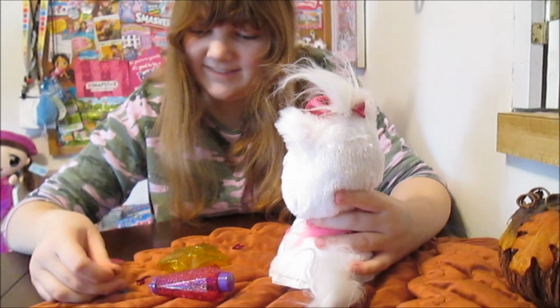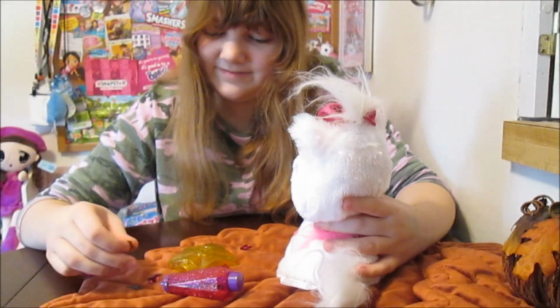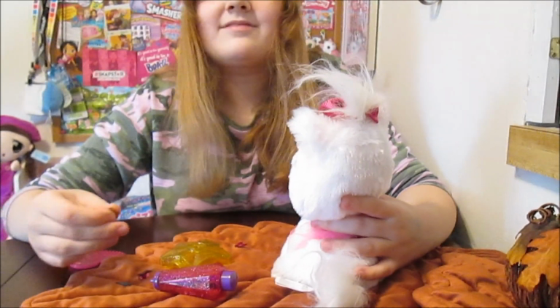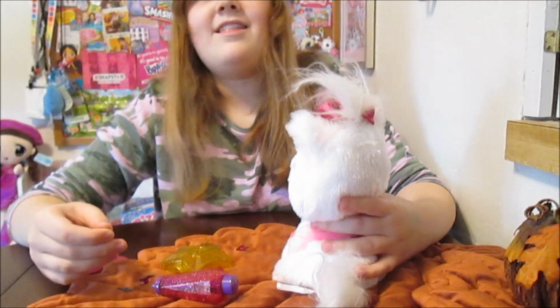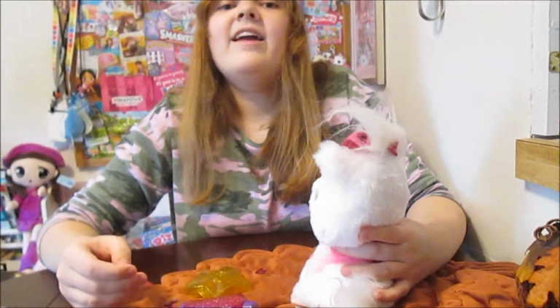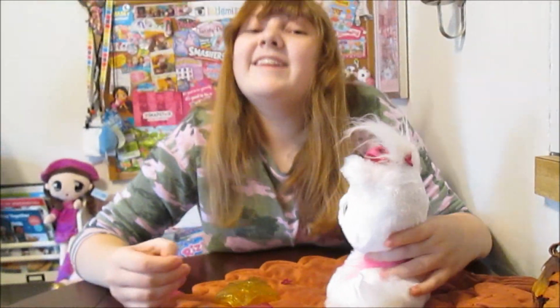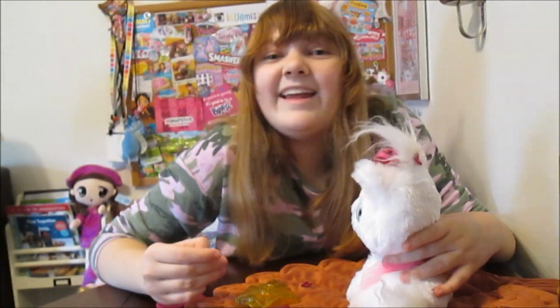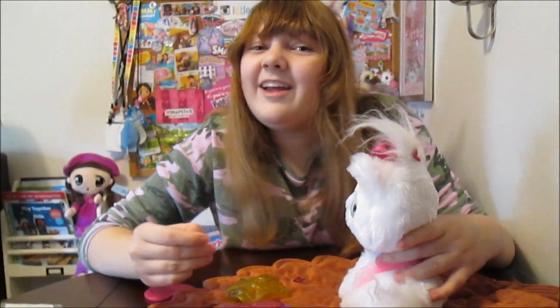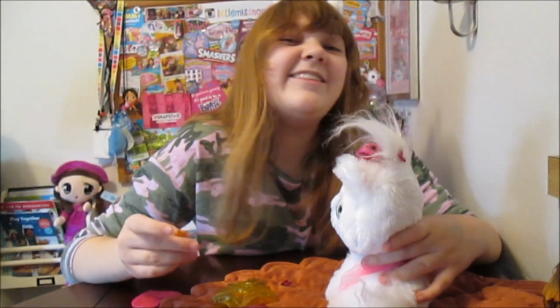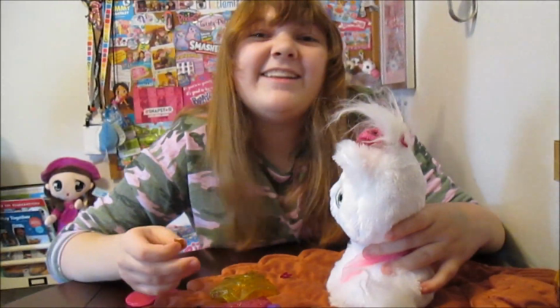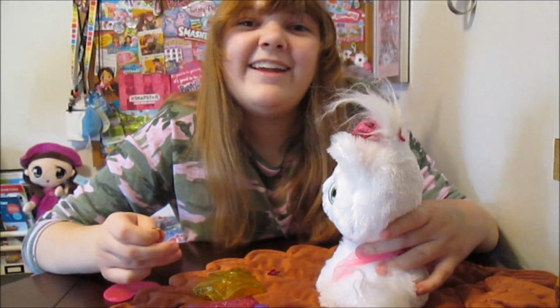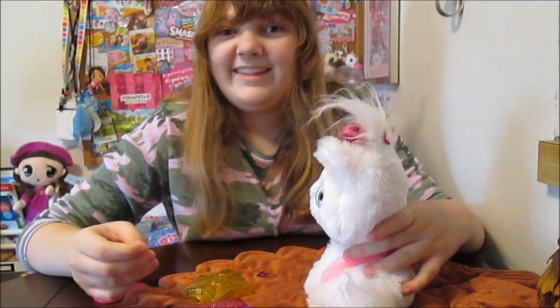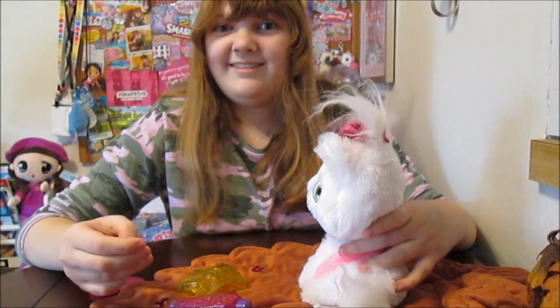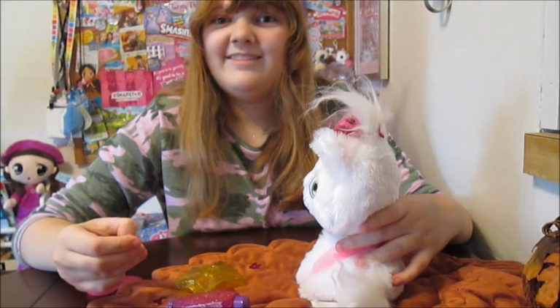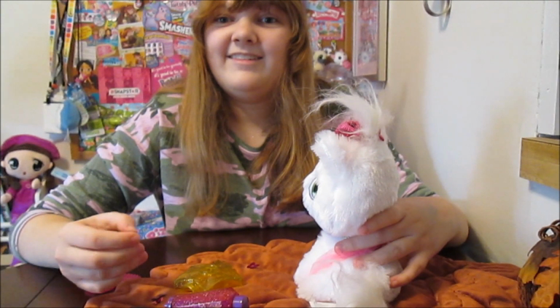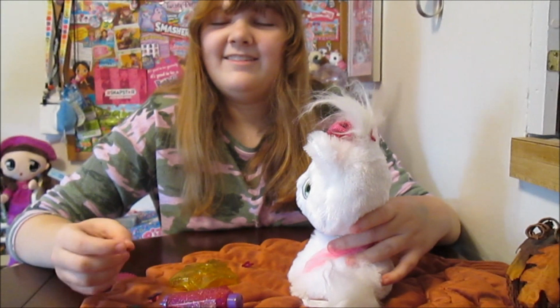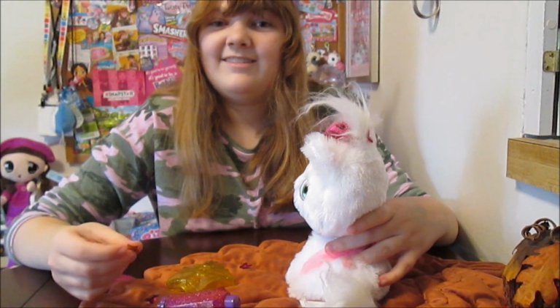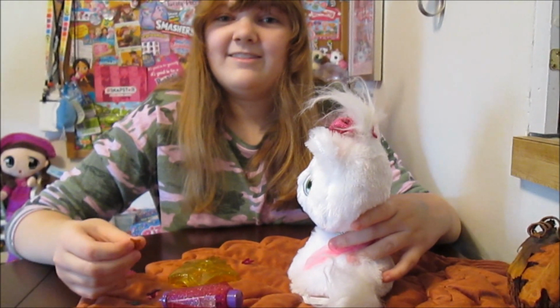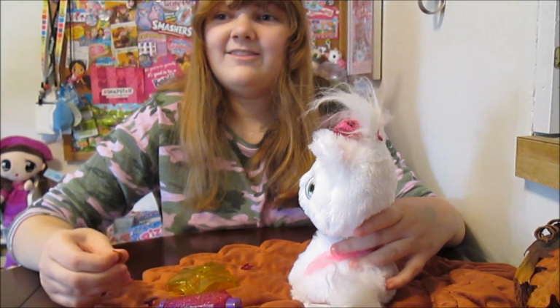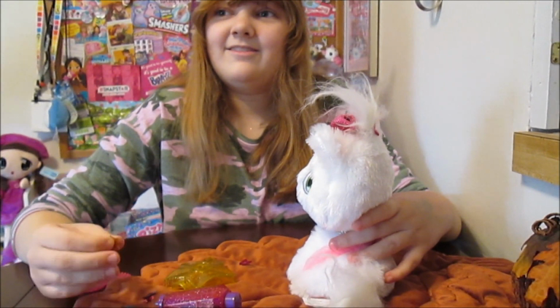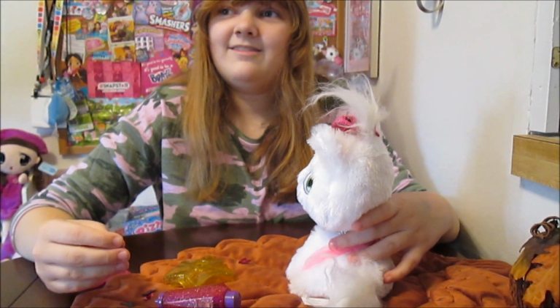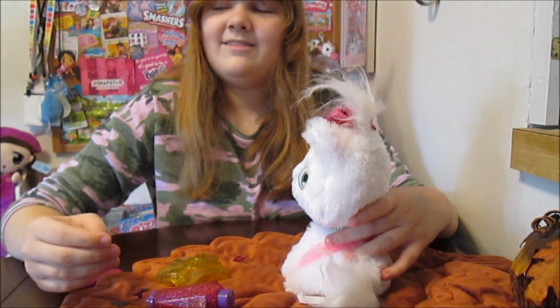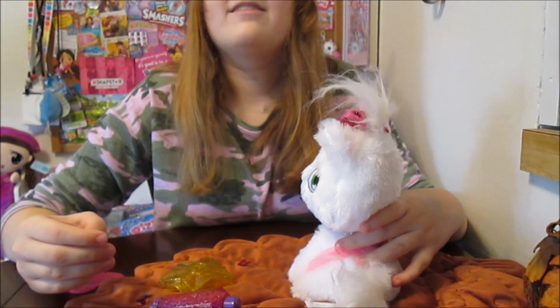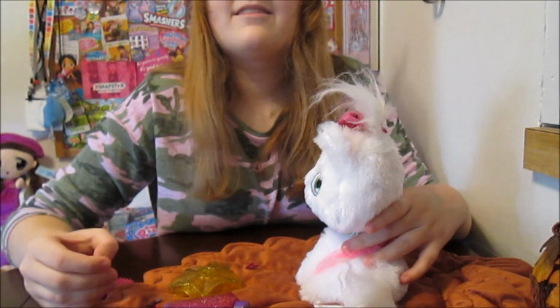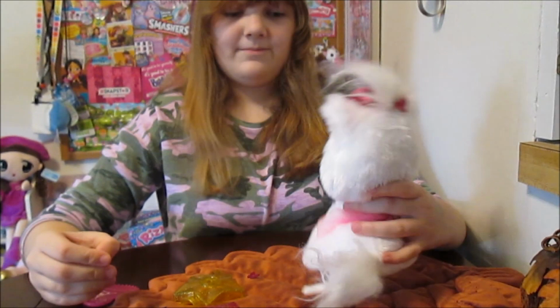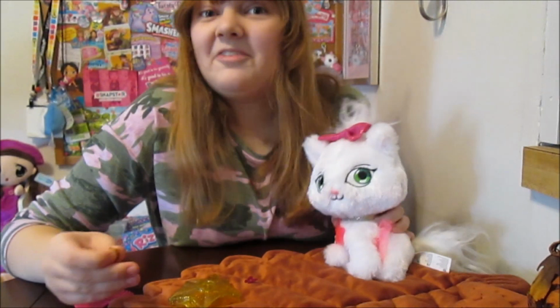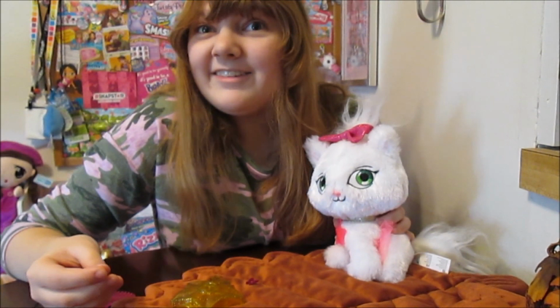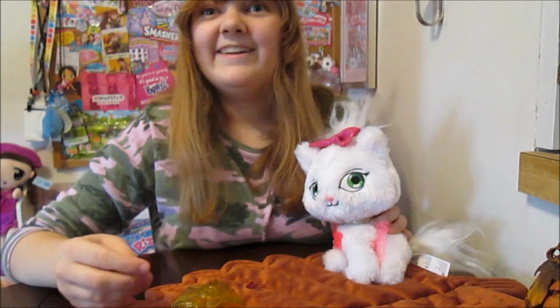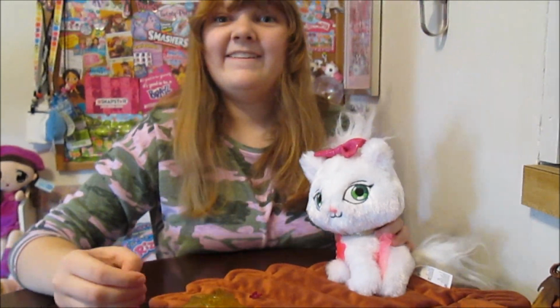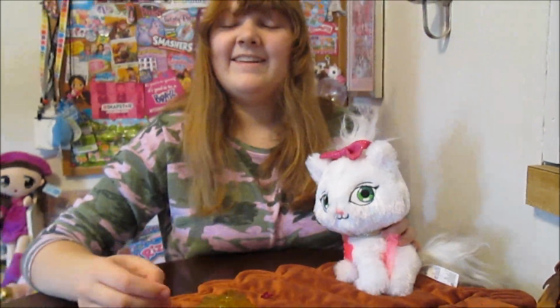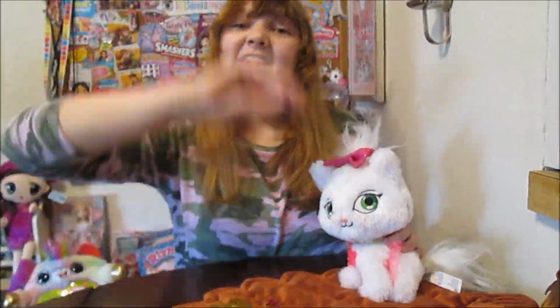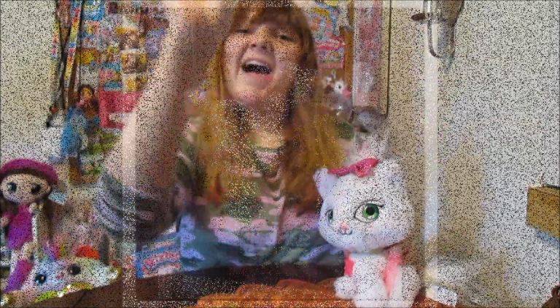We want to say a big thanks to Katie Toys for letting us try this out — thank you so much, Katie Toys. This is really fun. You guys can find these now — they're hitting store shelves just in time for the holidays. Thanks for watching, check them out. Bye!